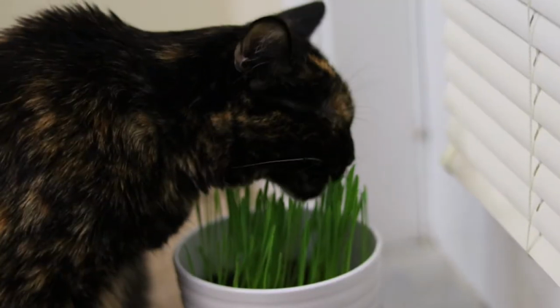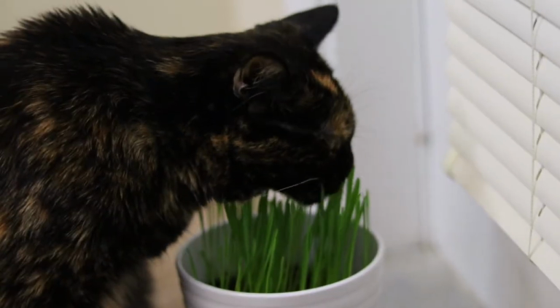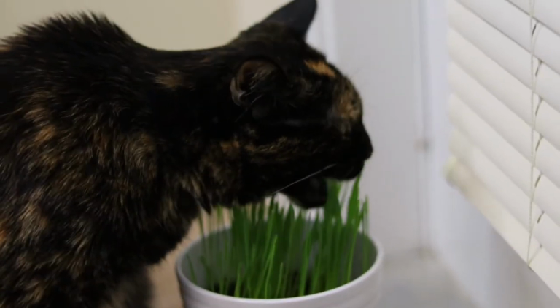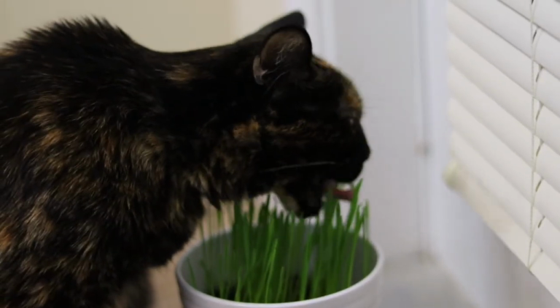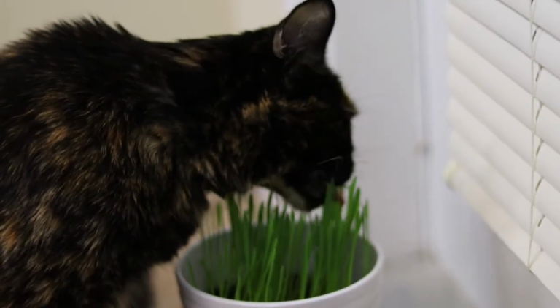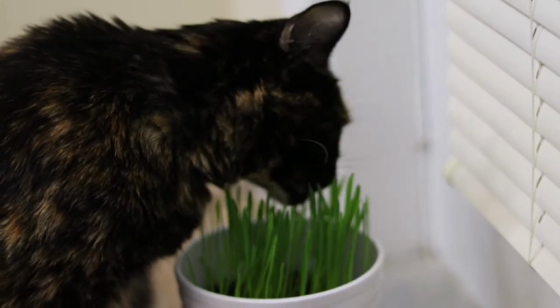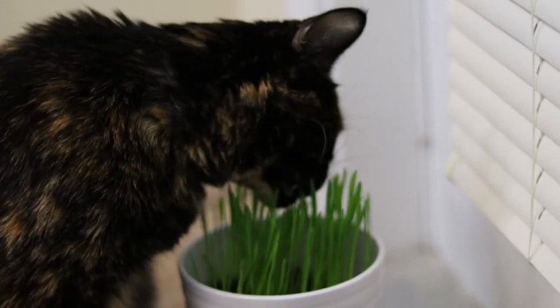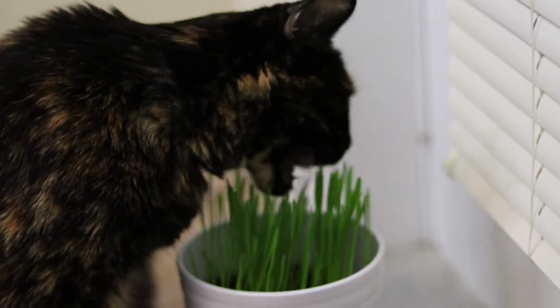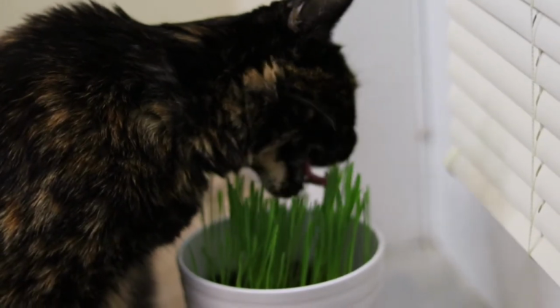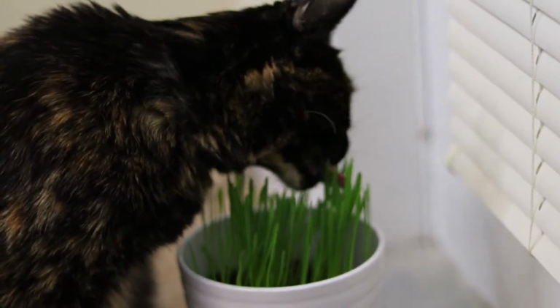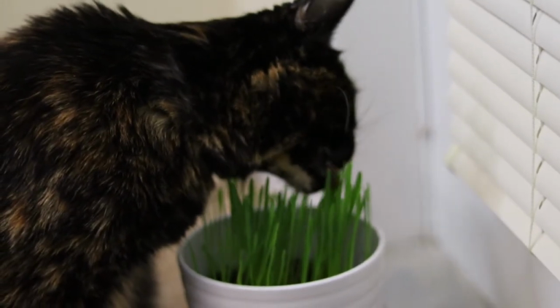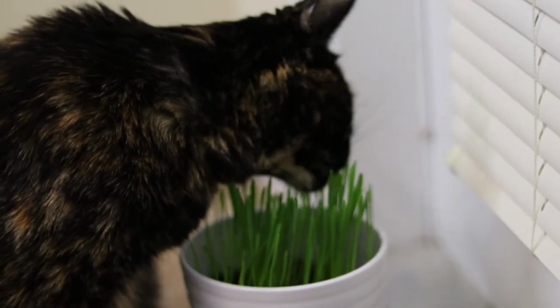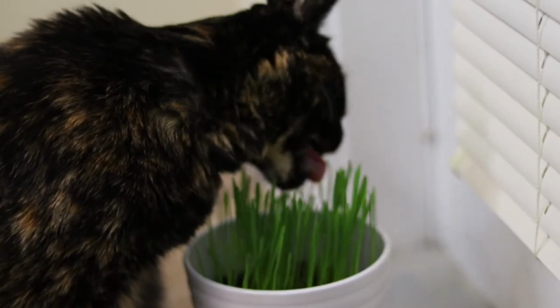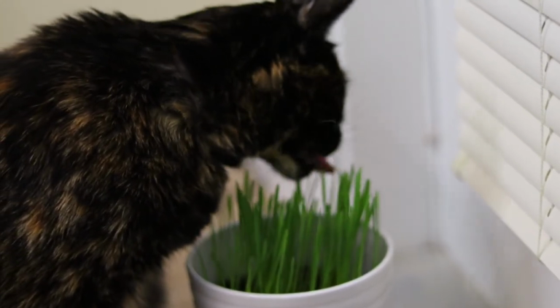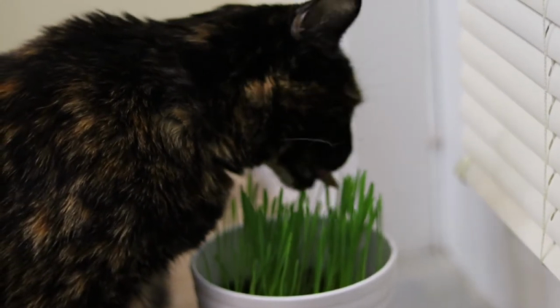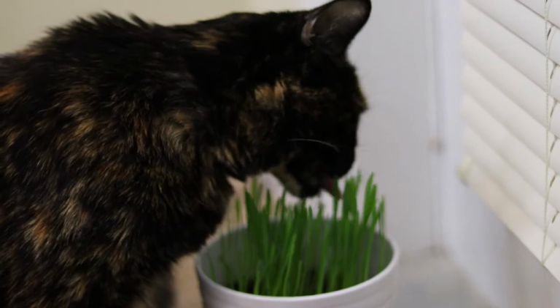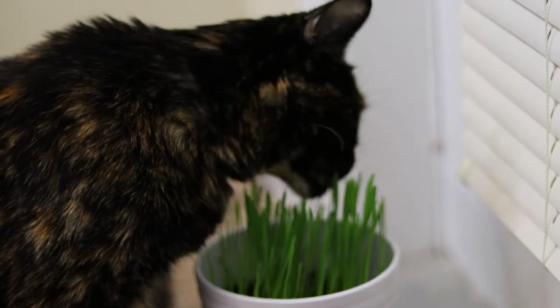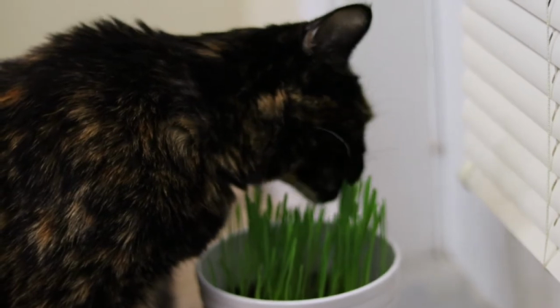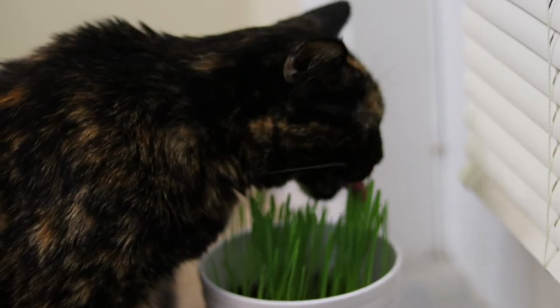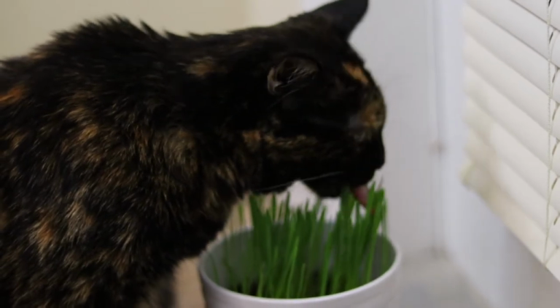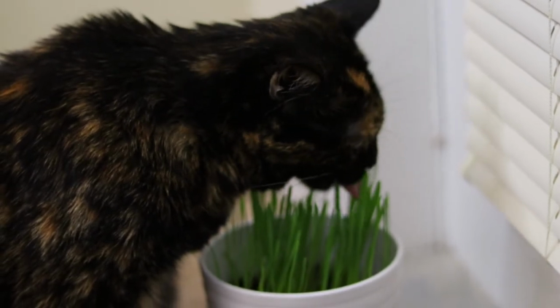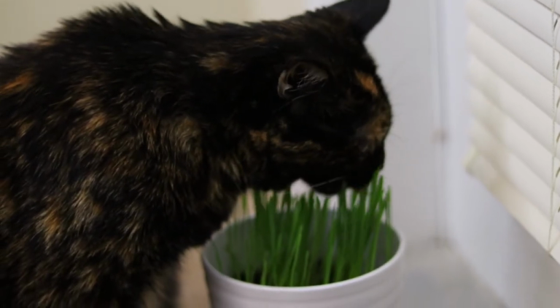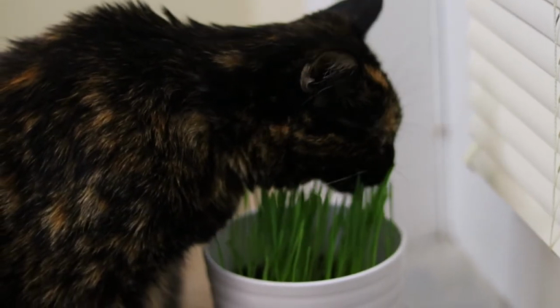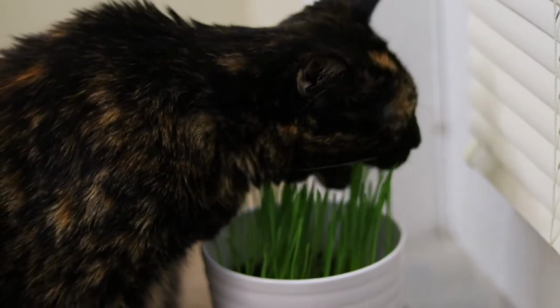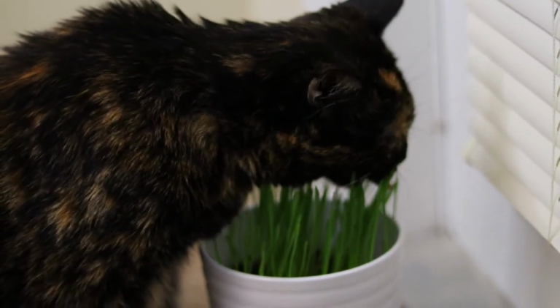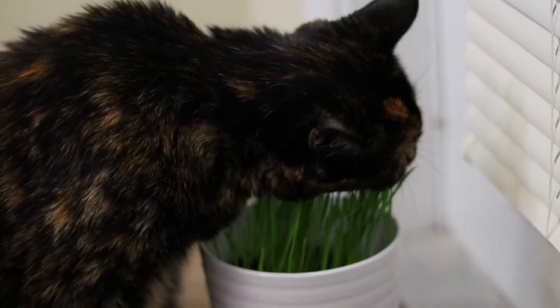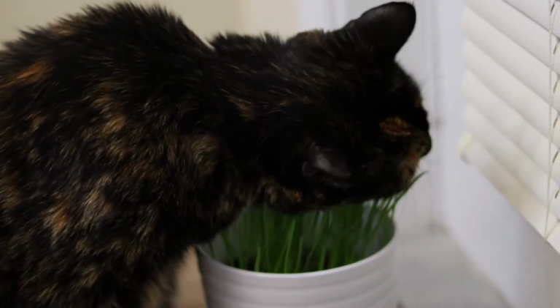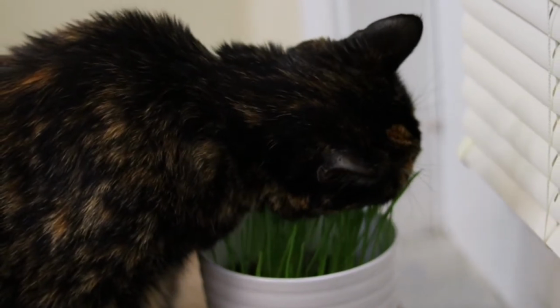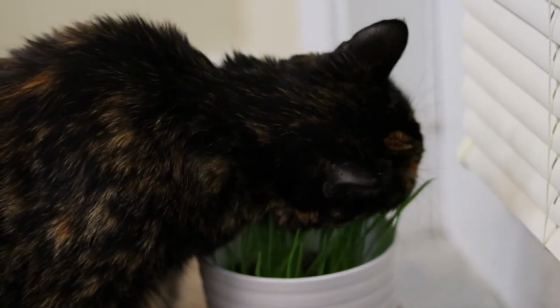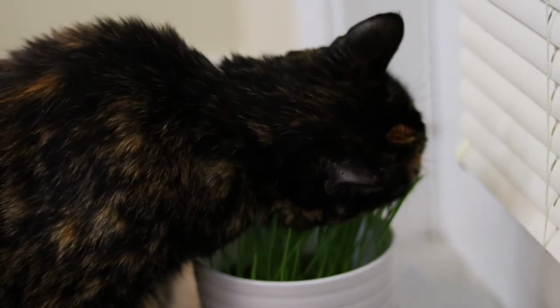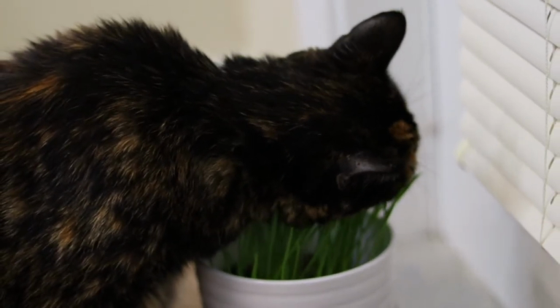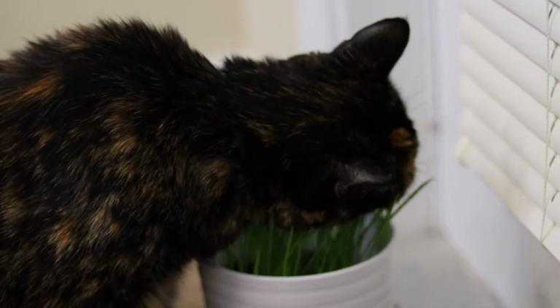So what did the cat think? I'm pretty sure she's a fan. Since I started this little gardening project, I've planted multiple batches to have them on hand for when she gets the munchies.